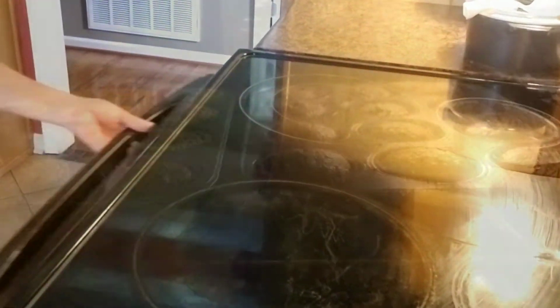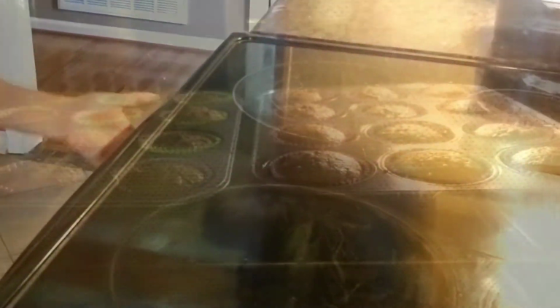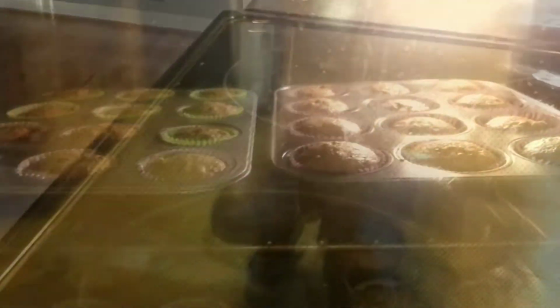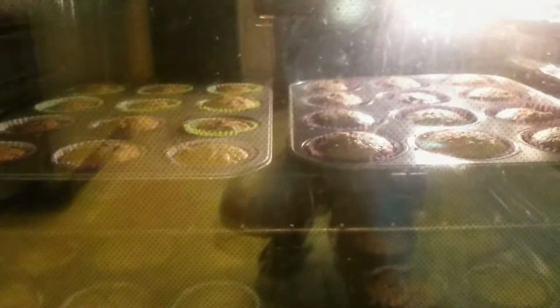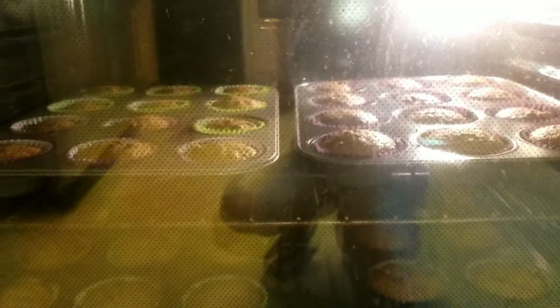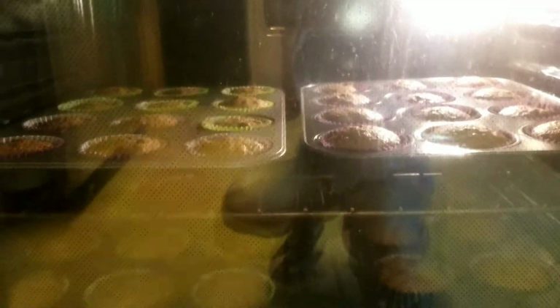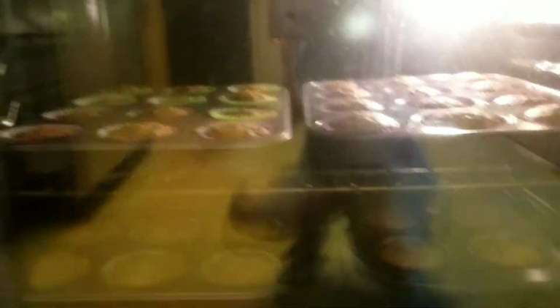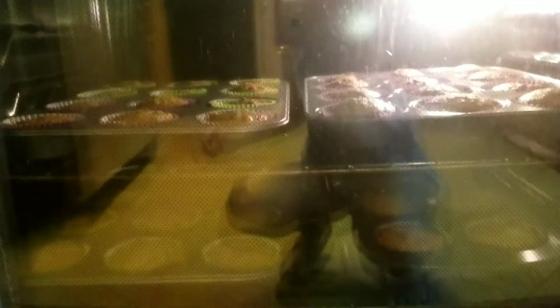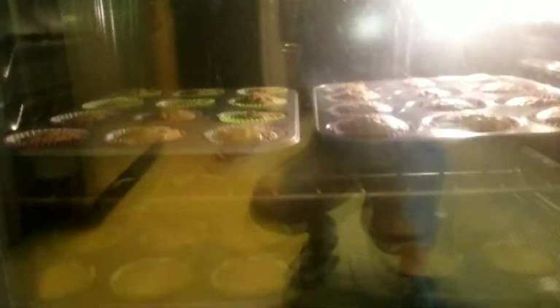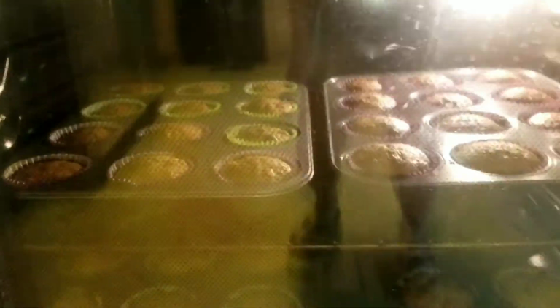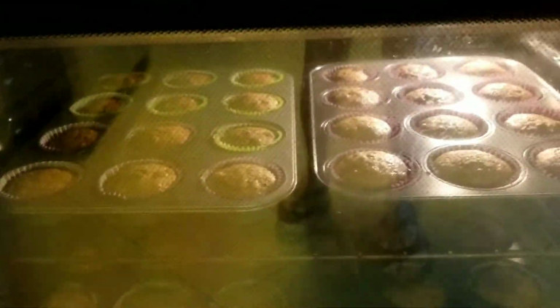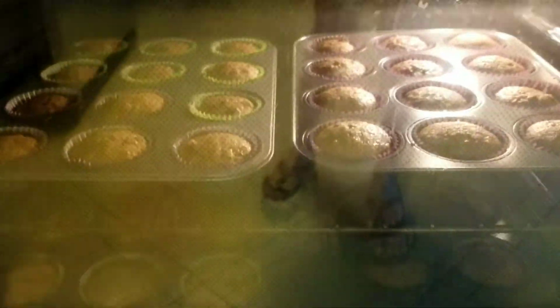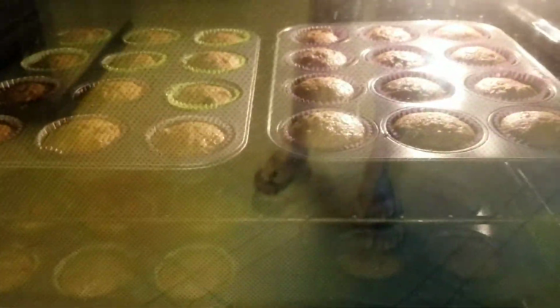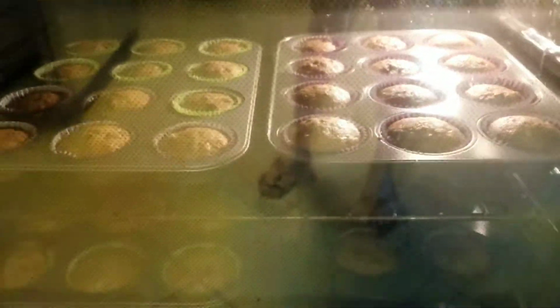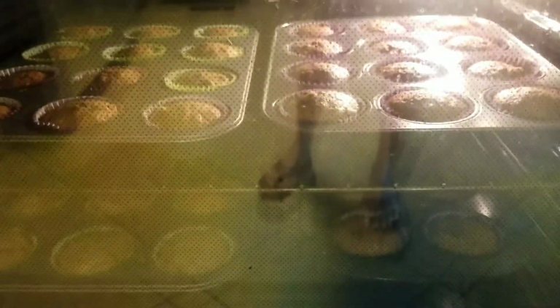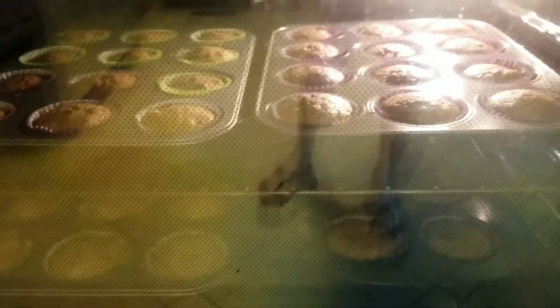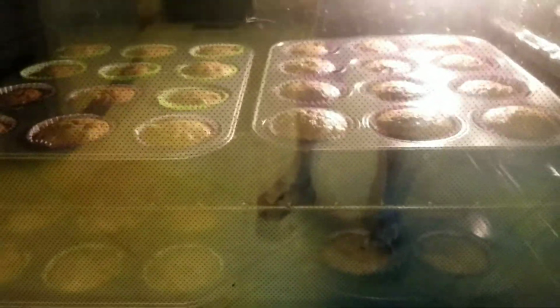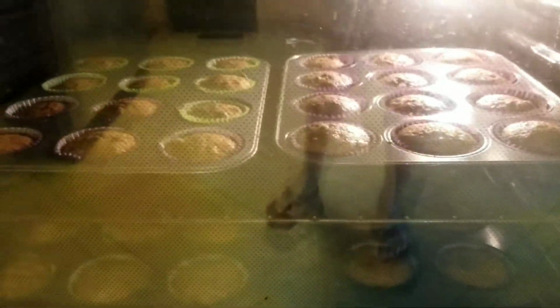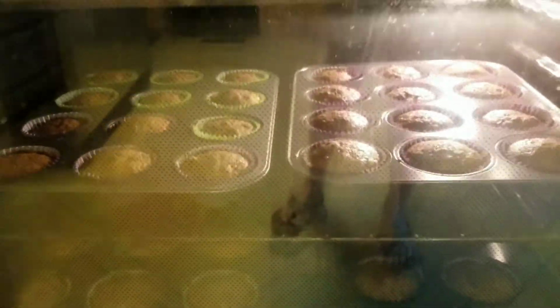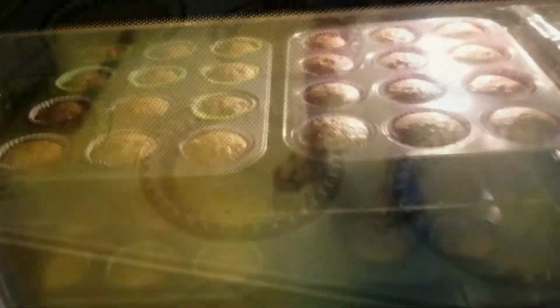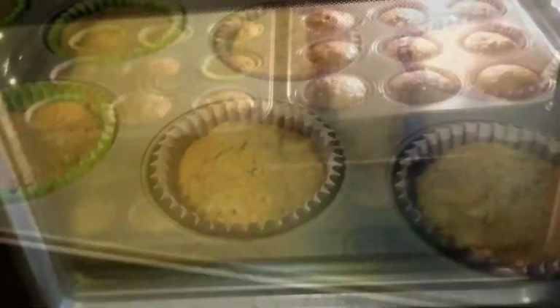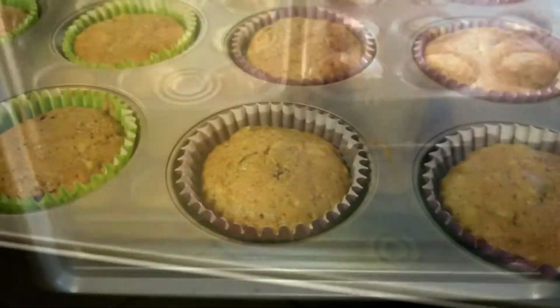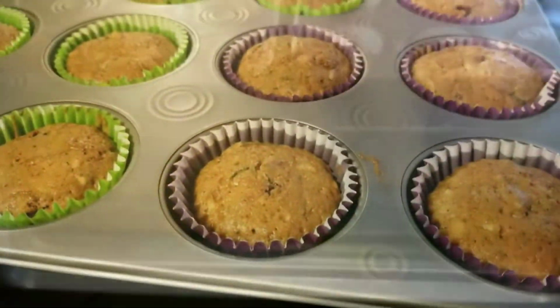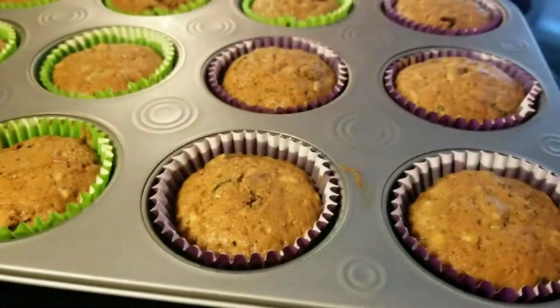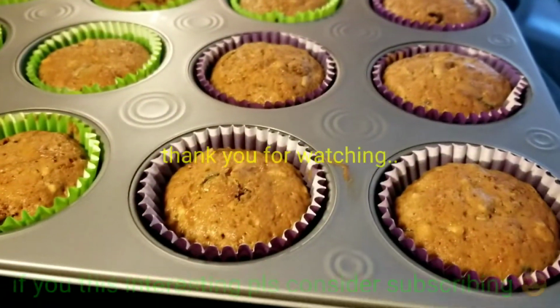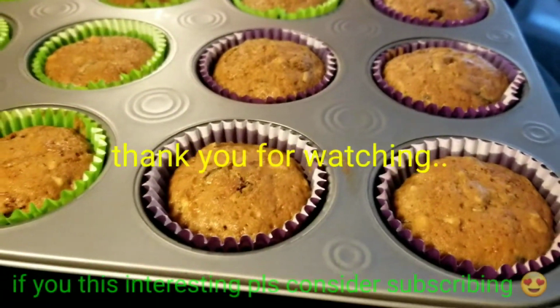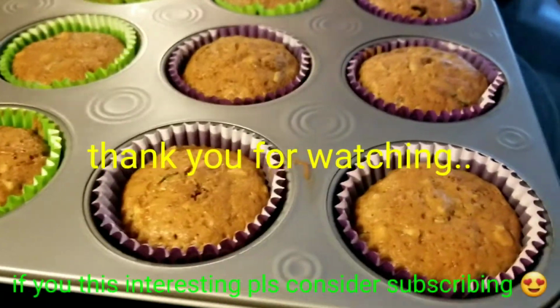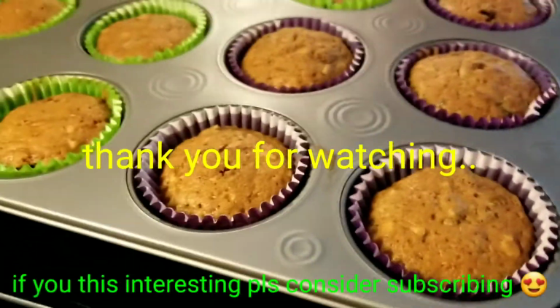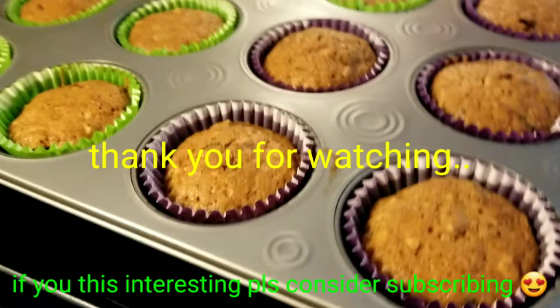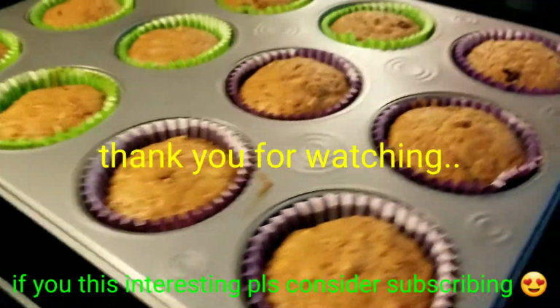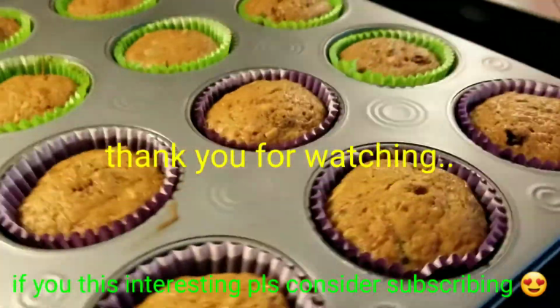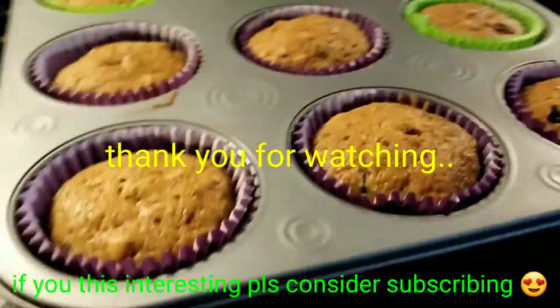Ooh, smells good. Almost done. I want it a little crusty. Muffins are ready — zucchini muffins!